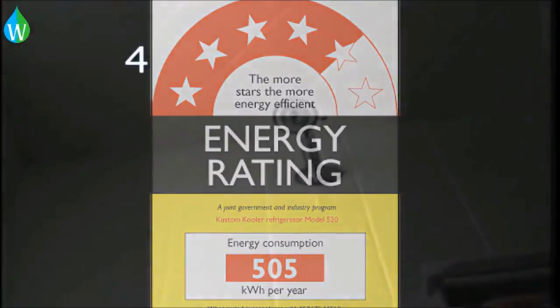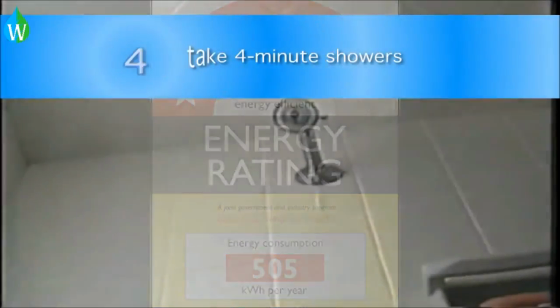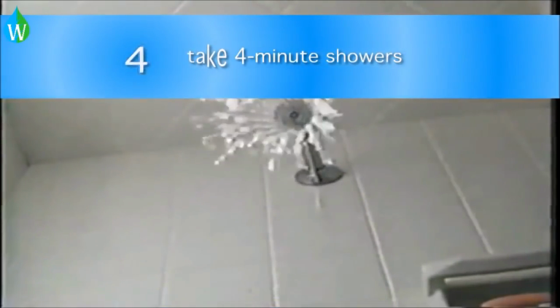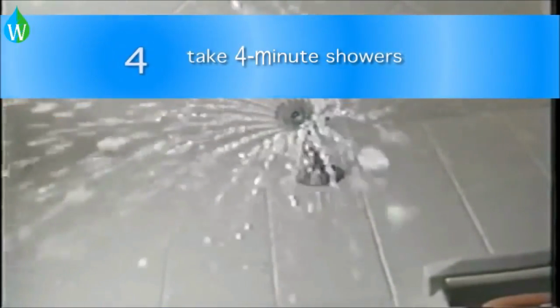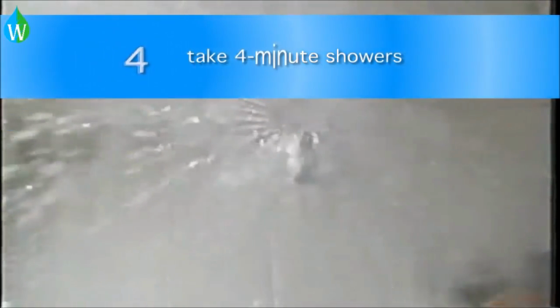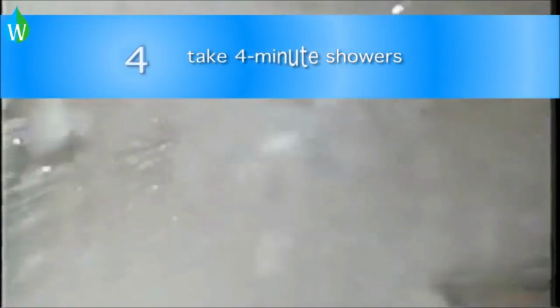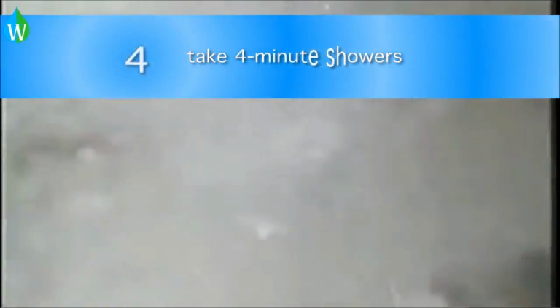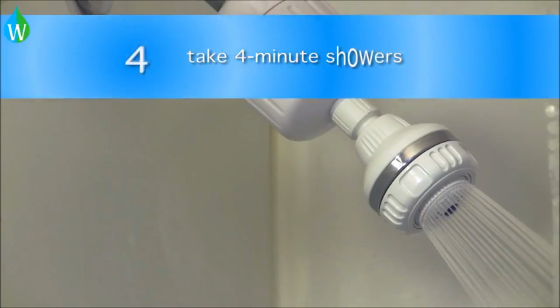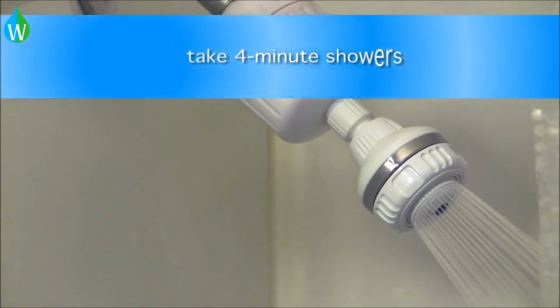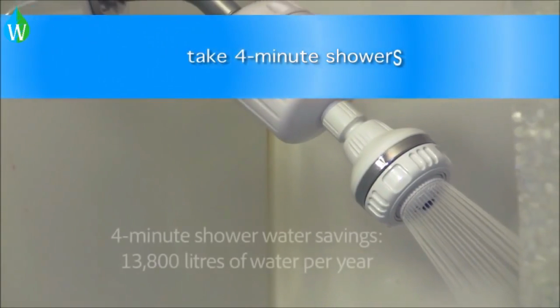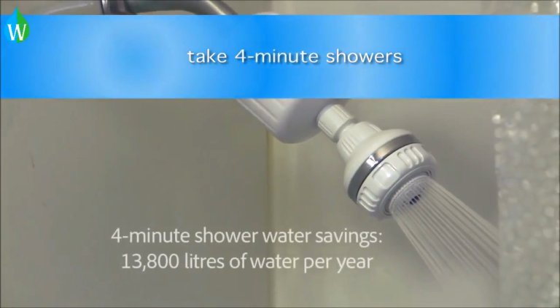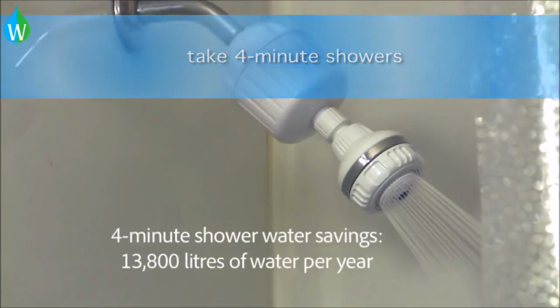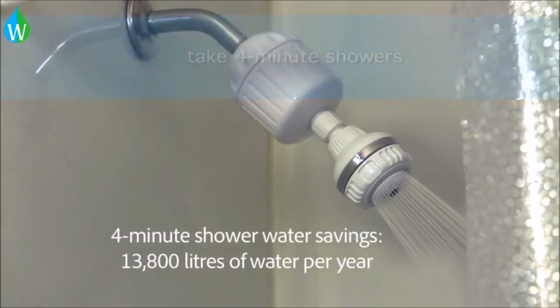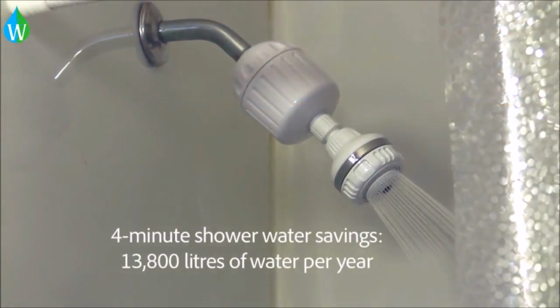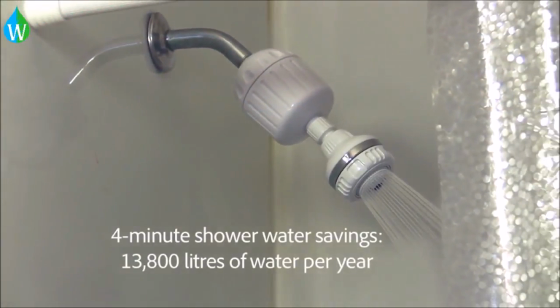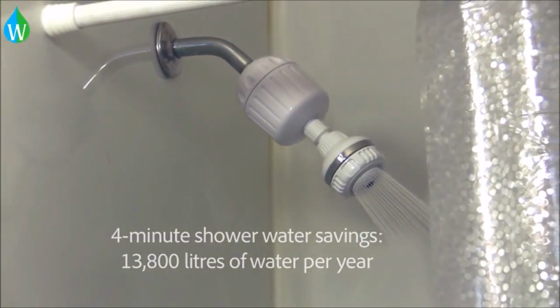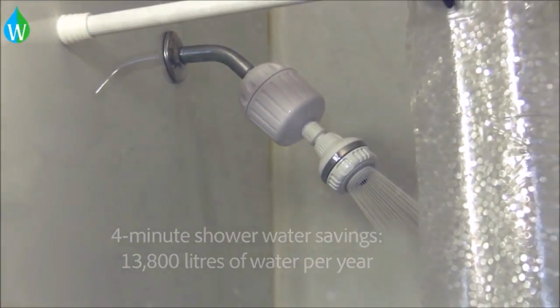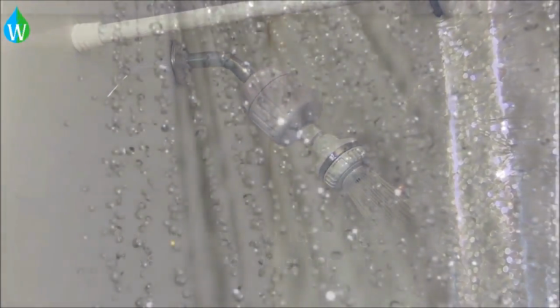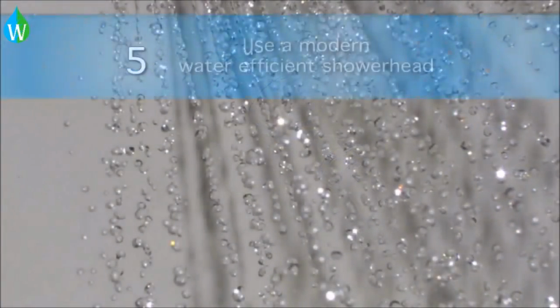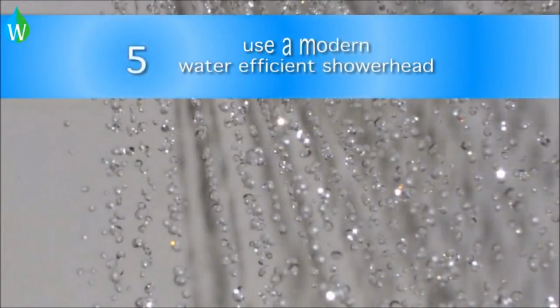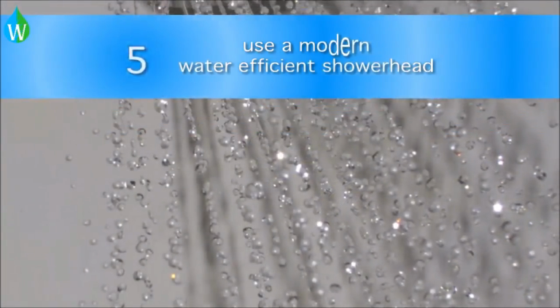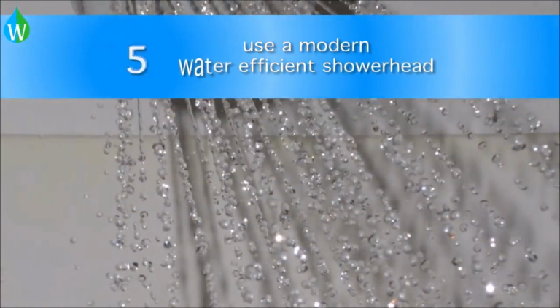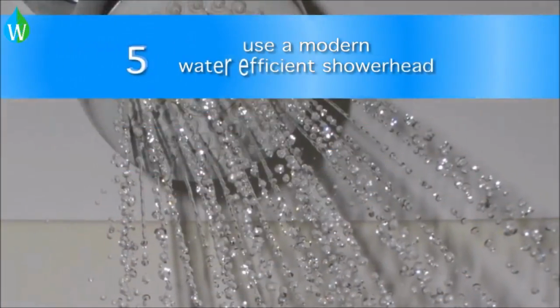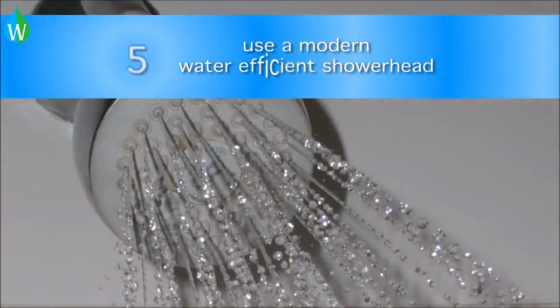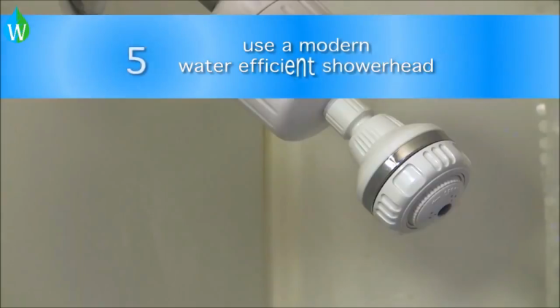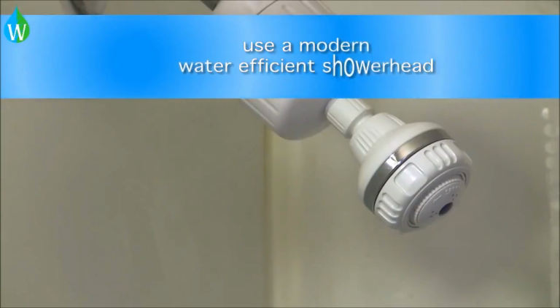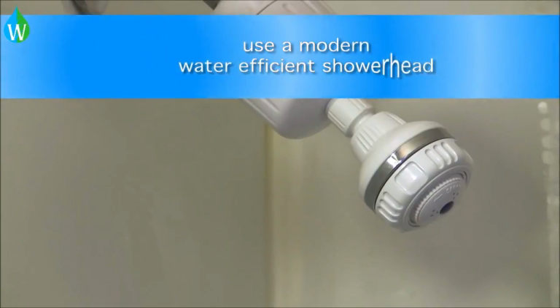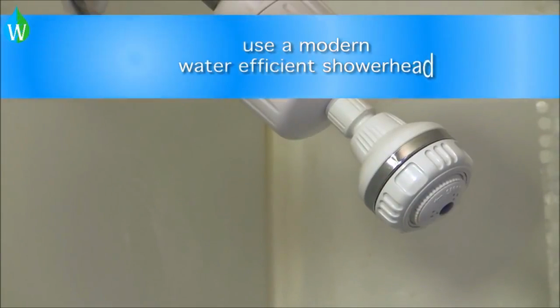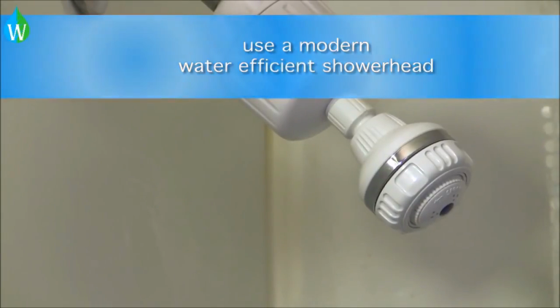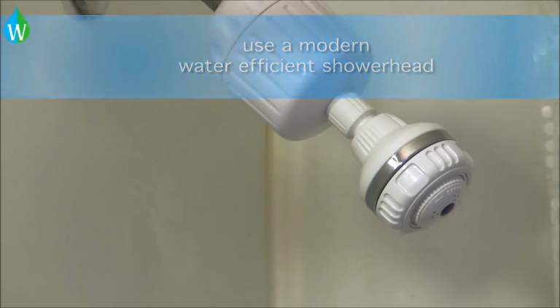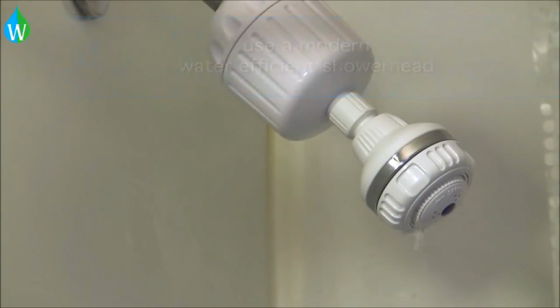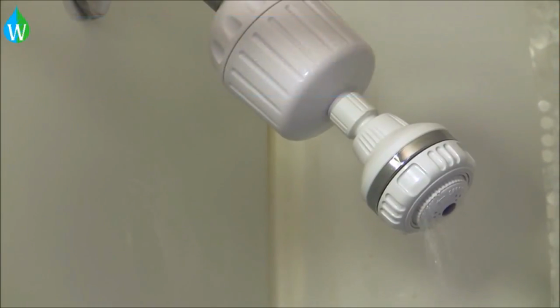Reducing your shower time to 4 minutes saves you up to 13,800 liters of water per year. Exchange your old shower head for a new one with a more water-efficient design.